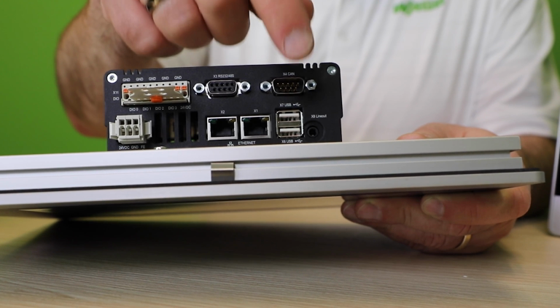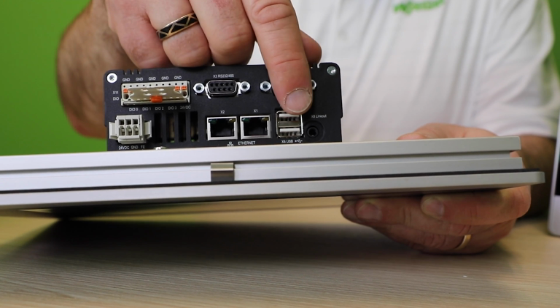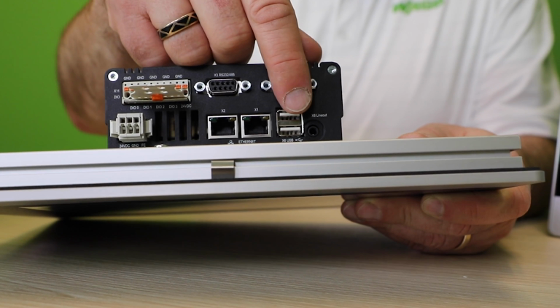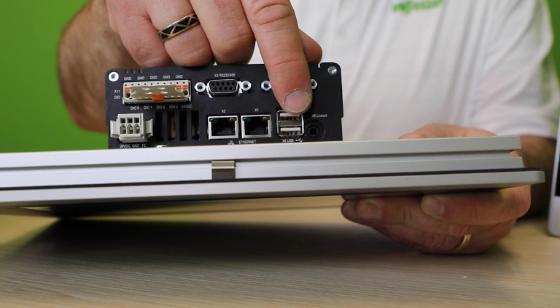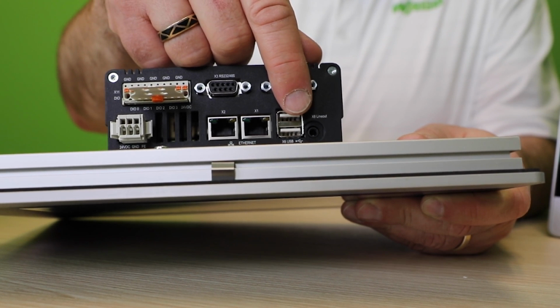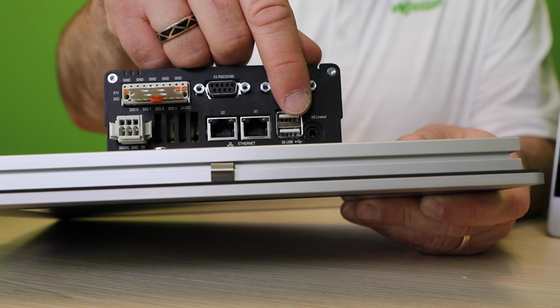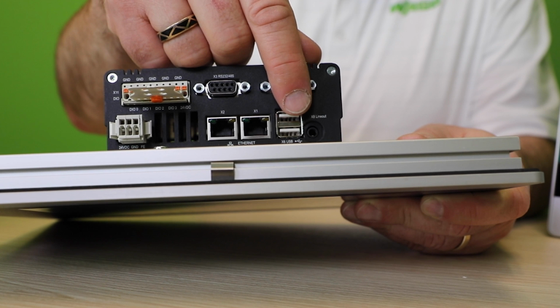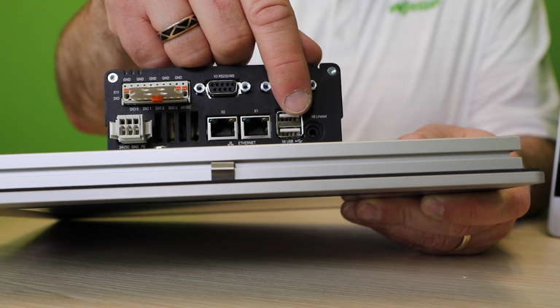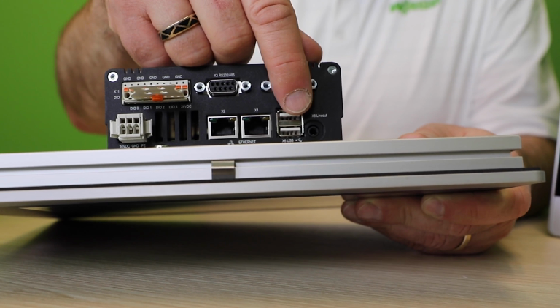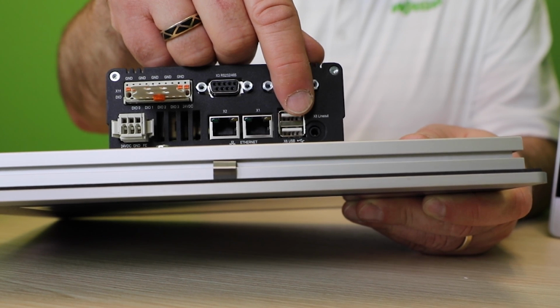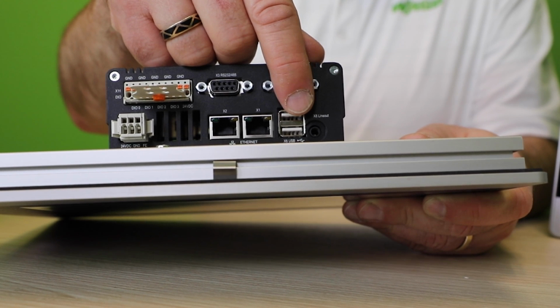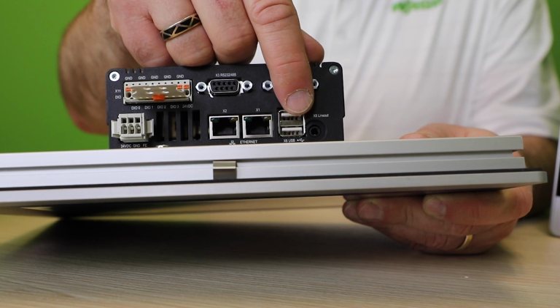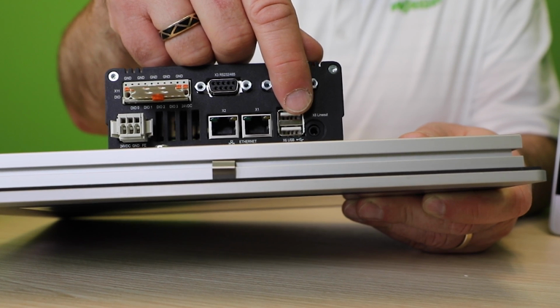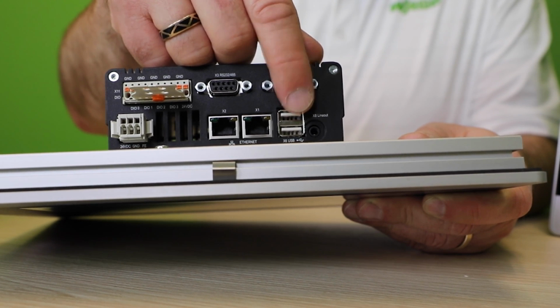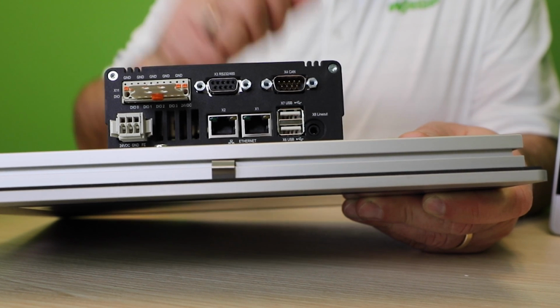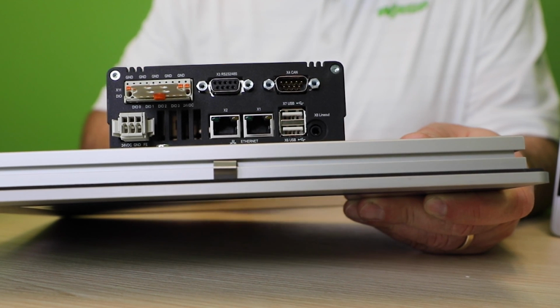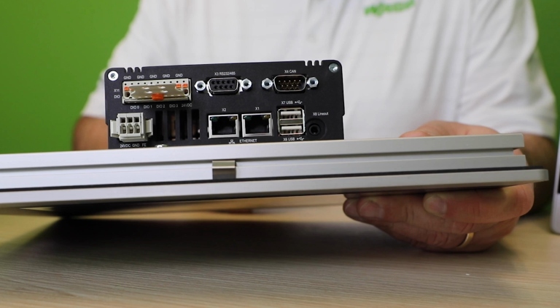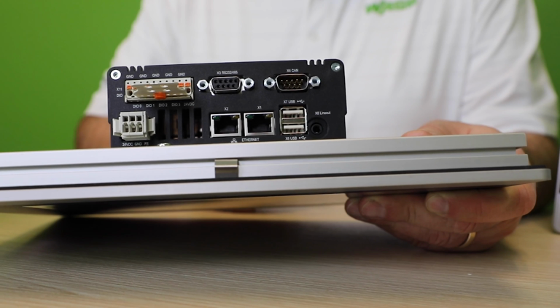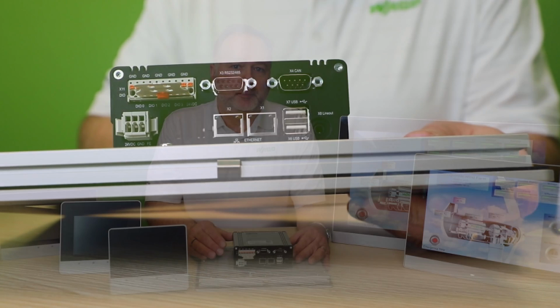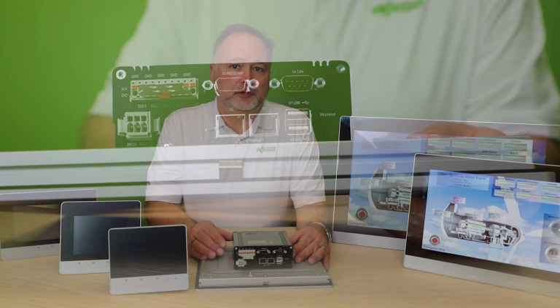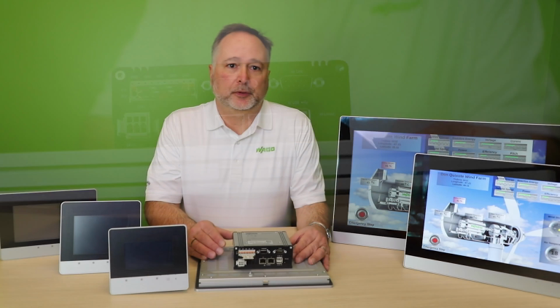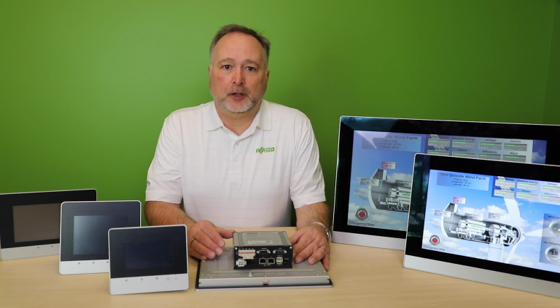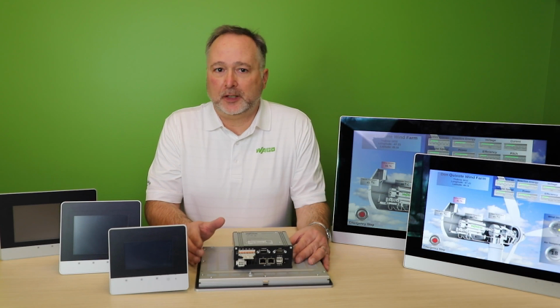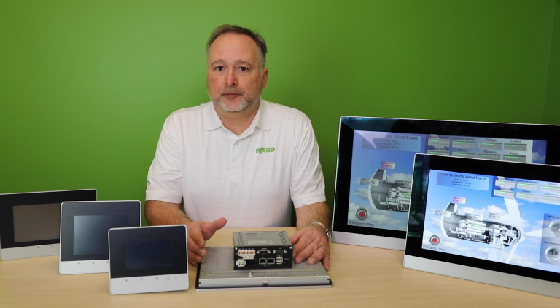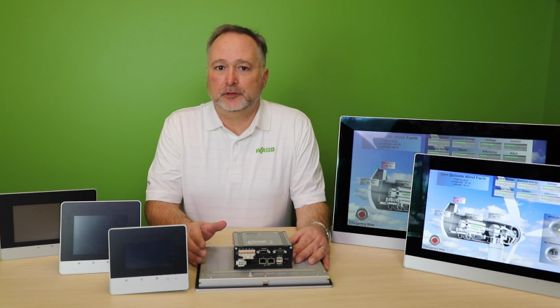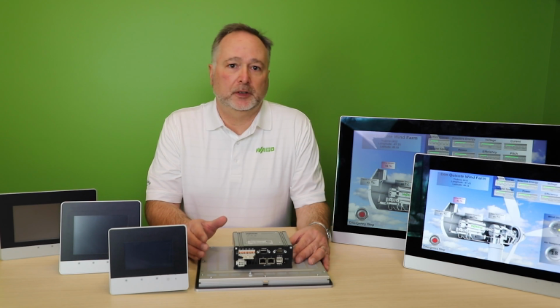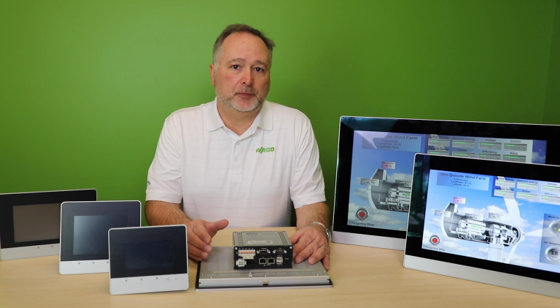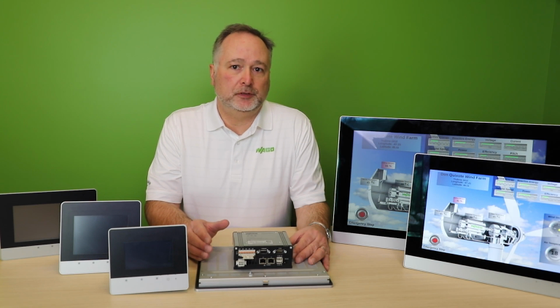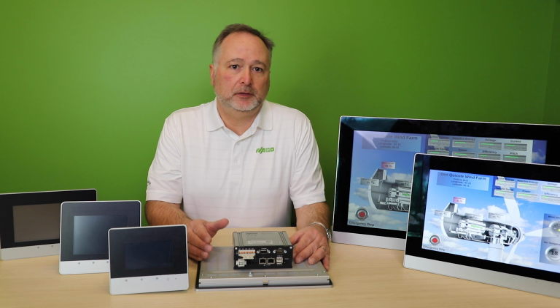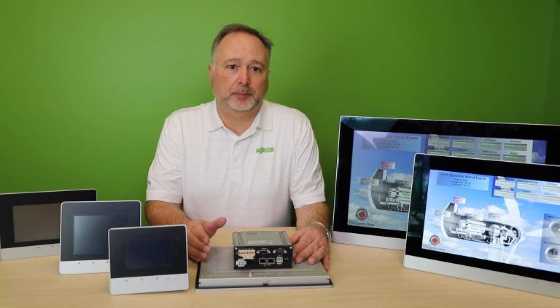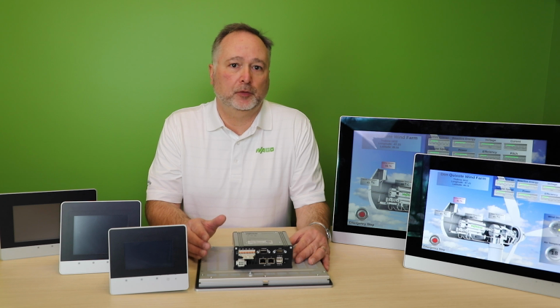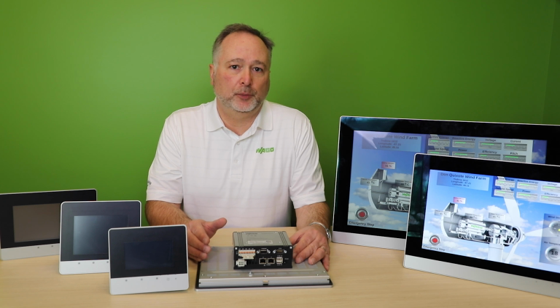The USB and audio ports are available to connect to keyboards and speakers. These IoT-enabled devices support cloud and SCADA interfaces via MQTT, Sparkplug, and OPC UA.